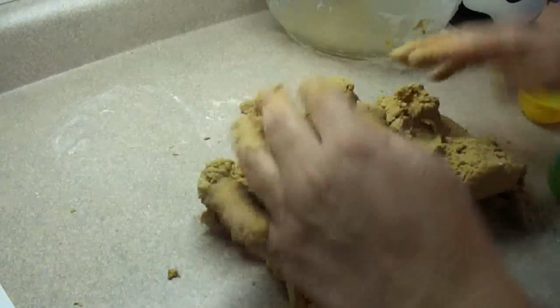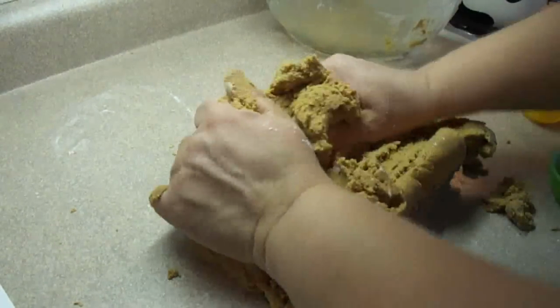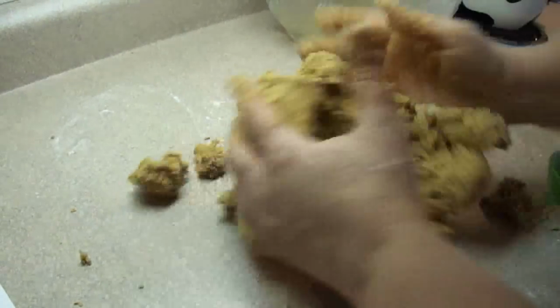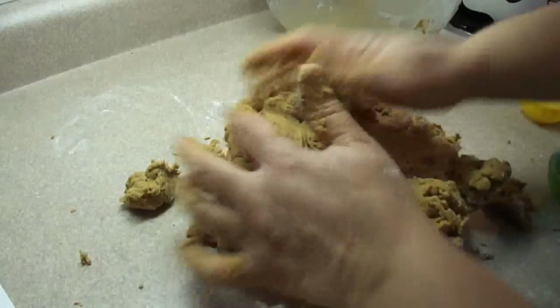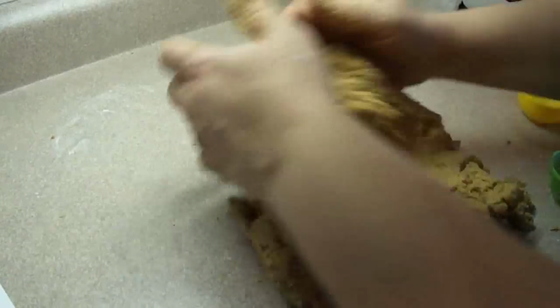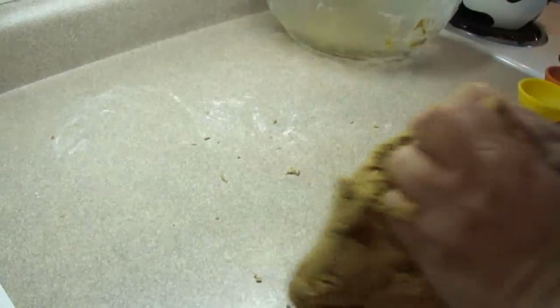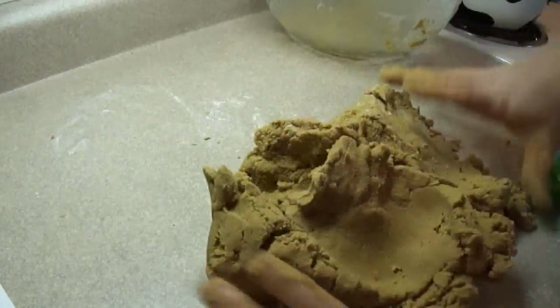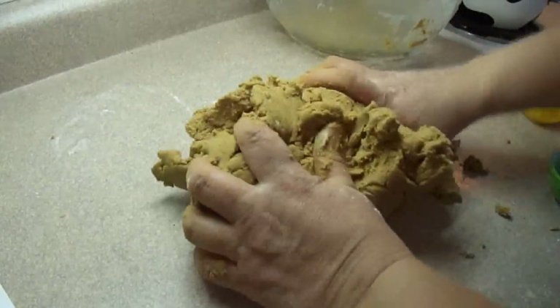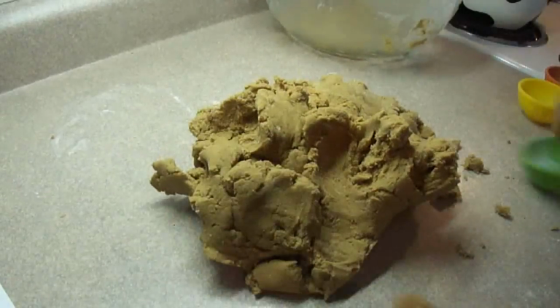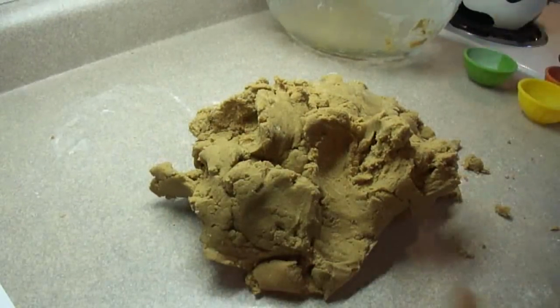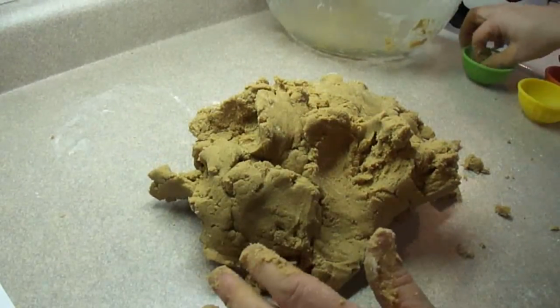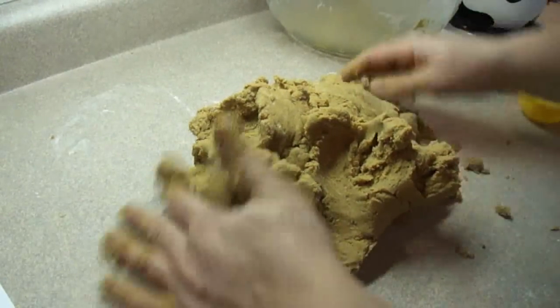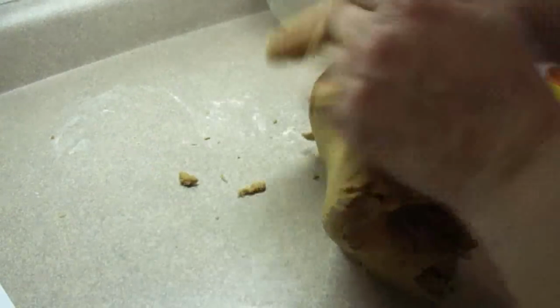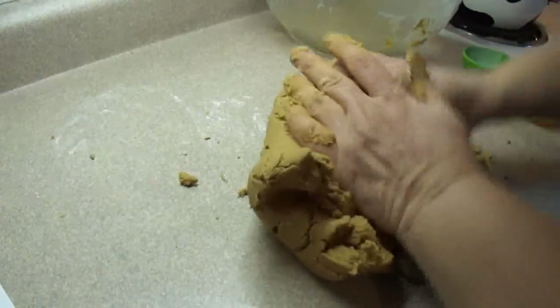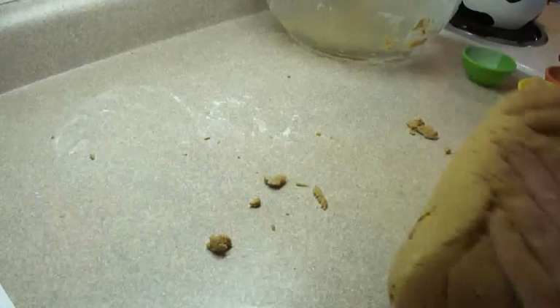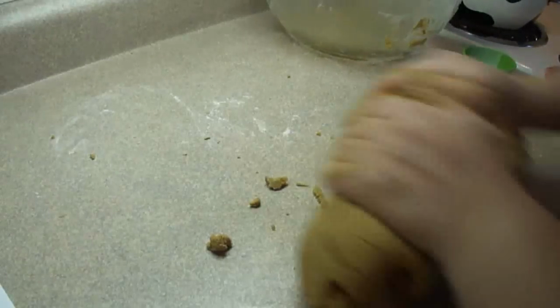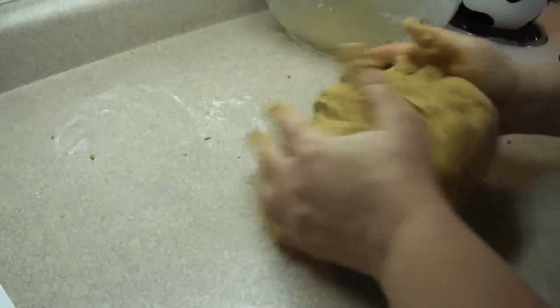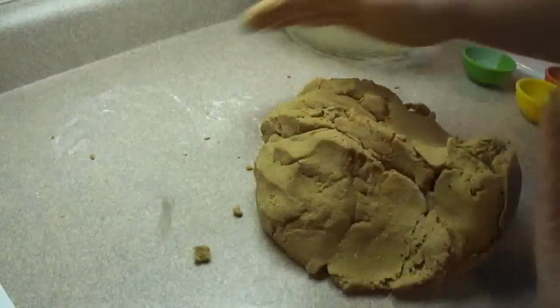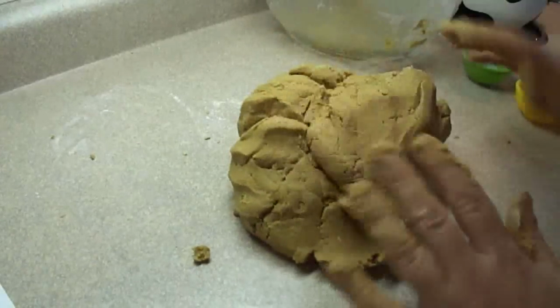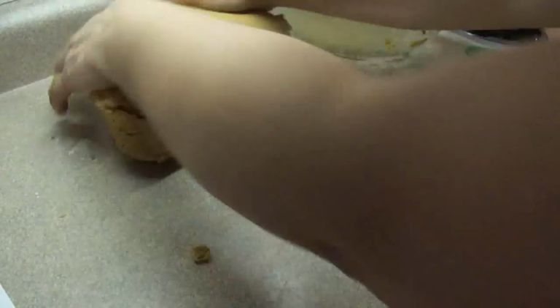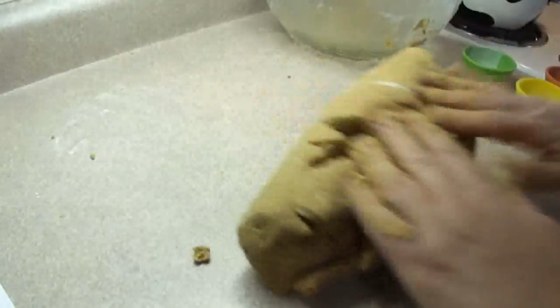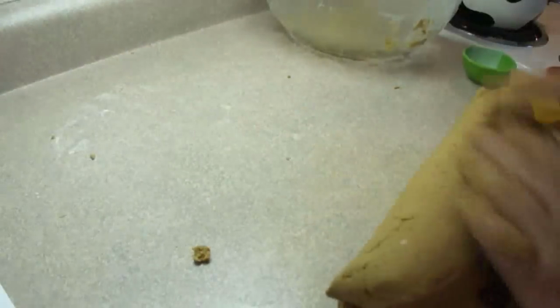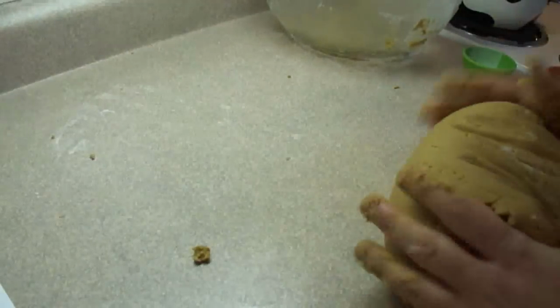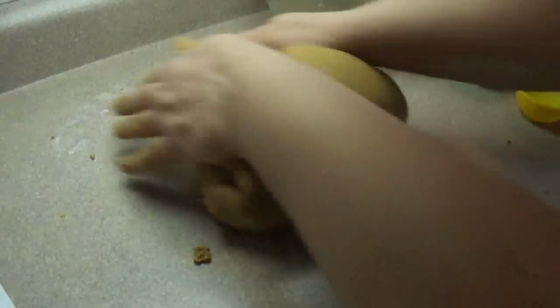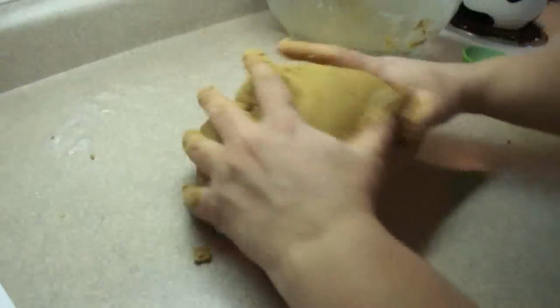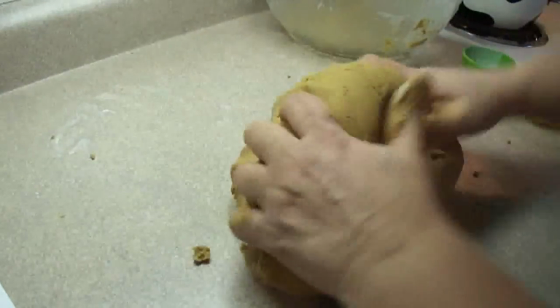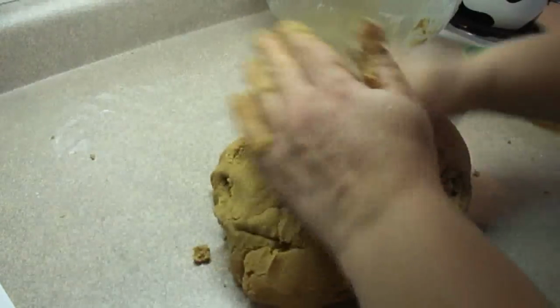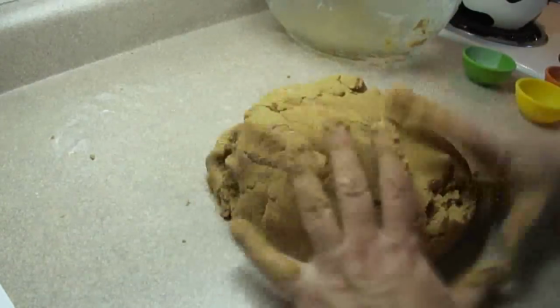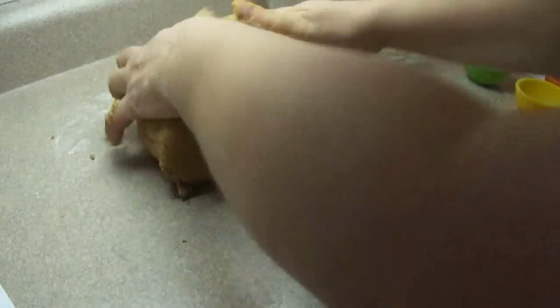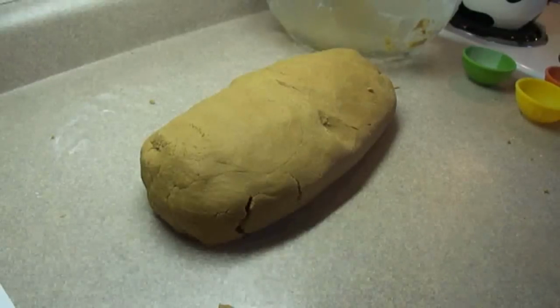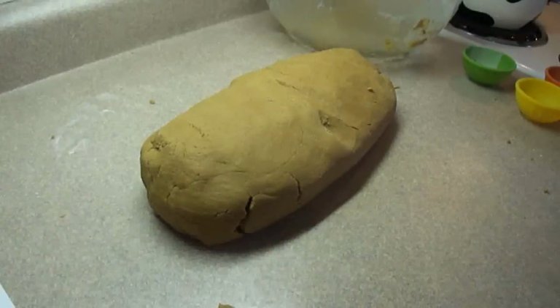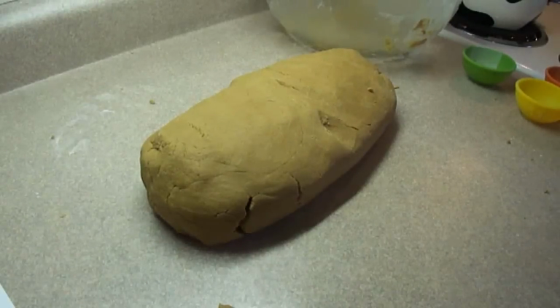Once you have the dough ball, cut it into two equal portions, wrap them in plastic wrap or put them in plastic bags, and chill them in the refrigerator for at least two hours or until firm.